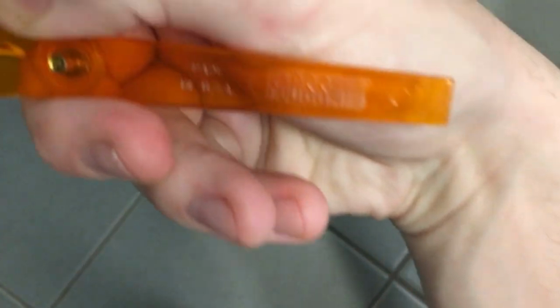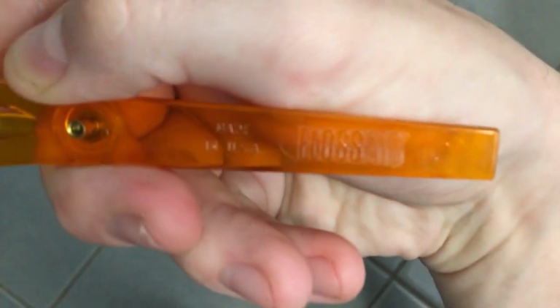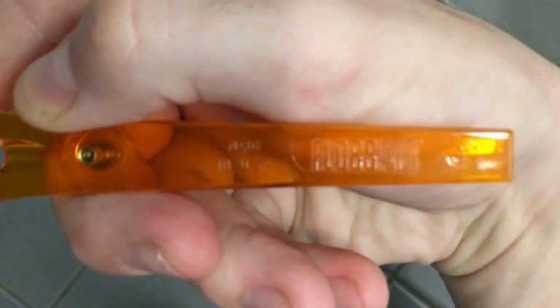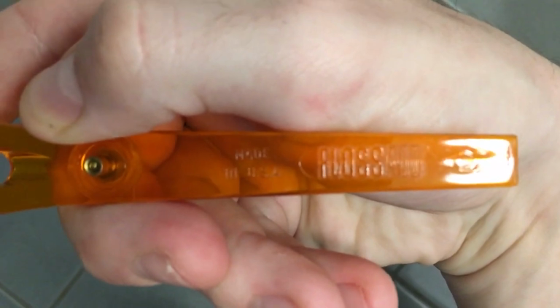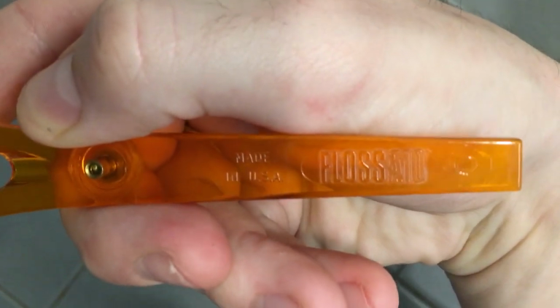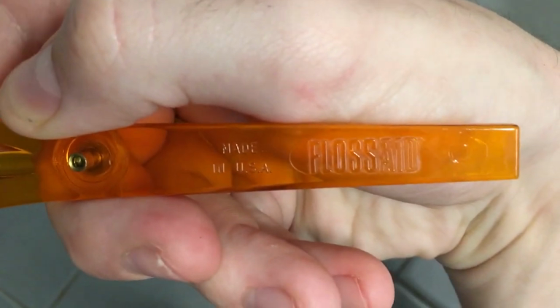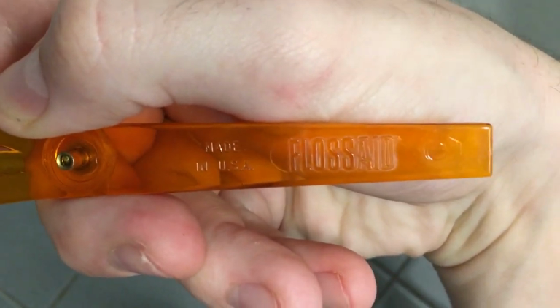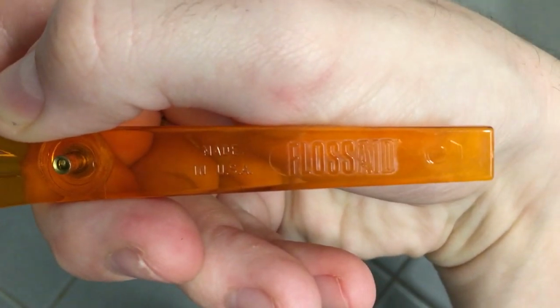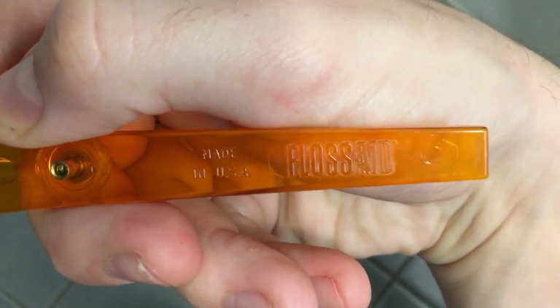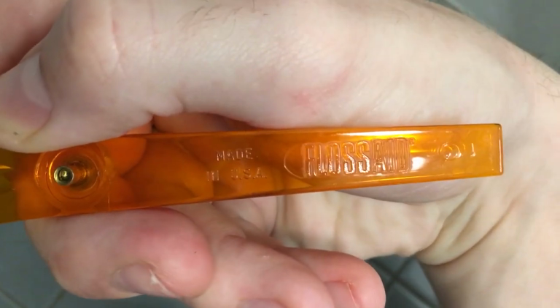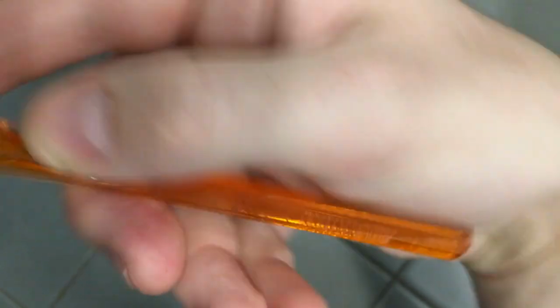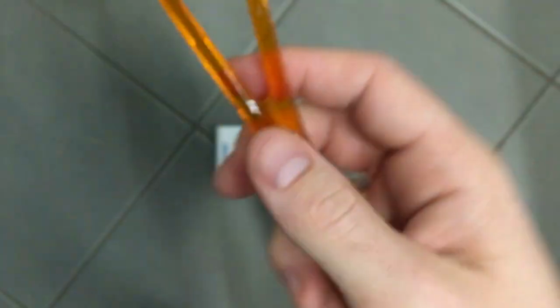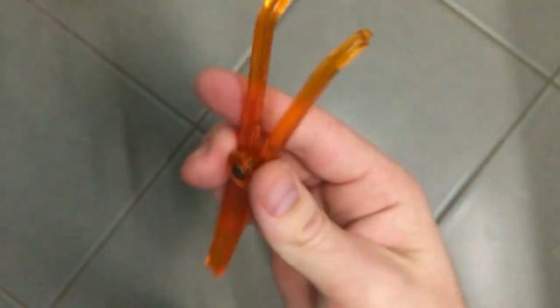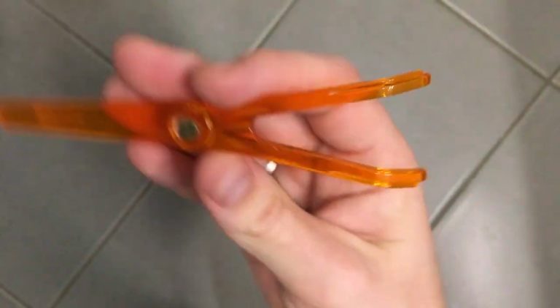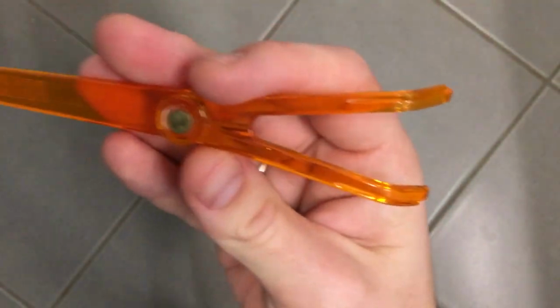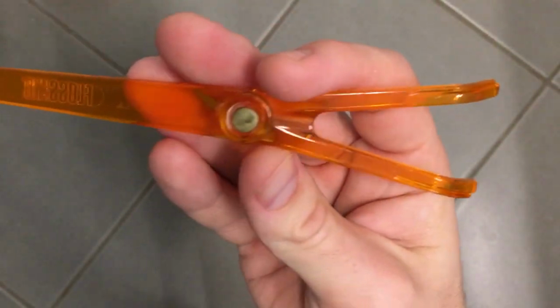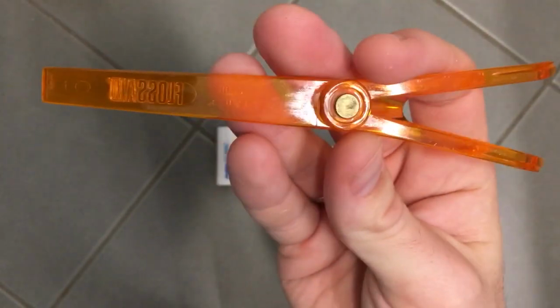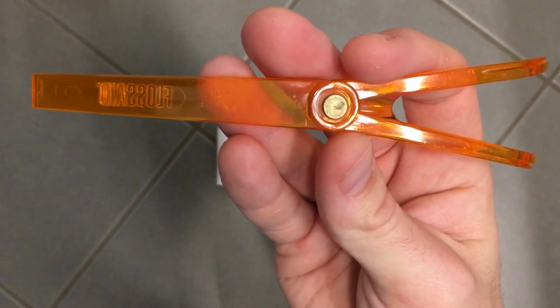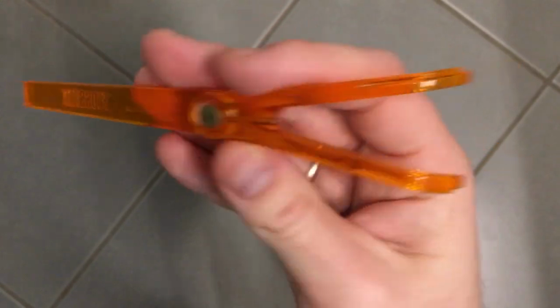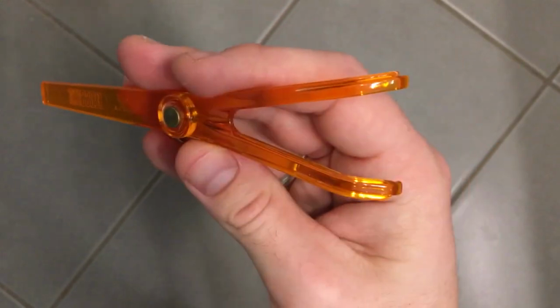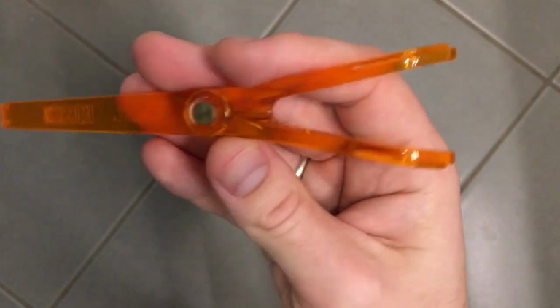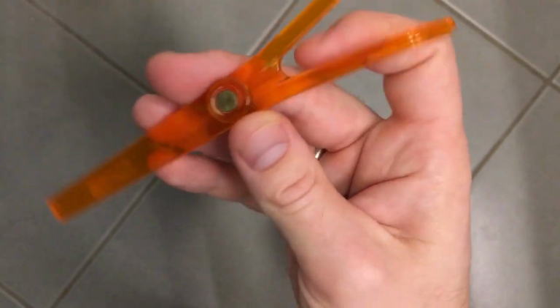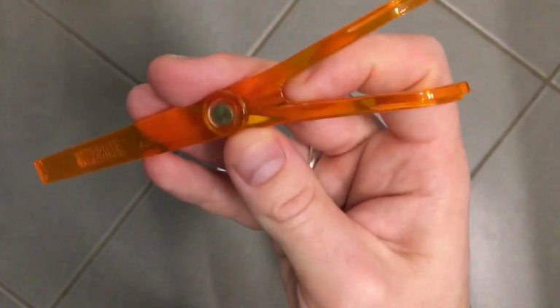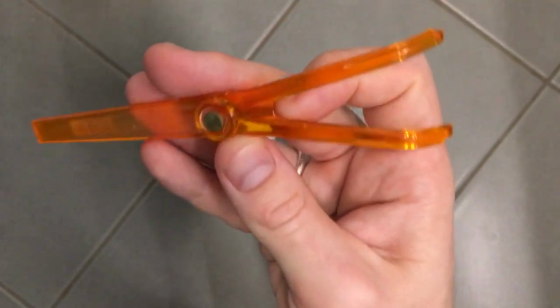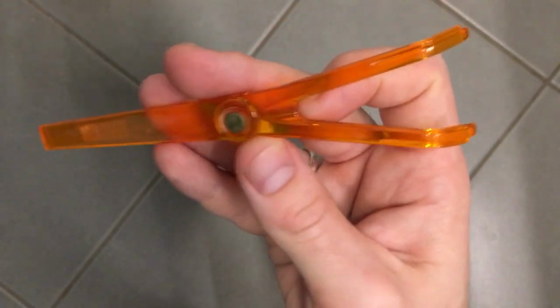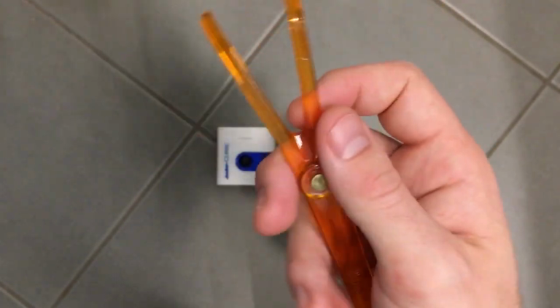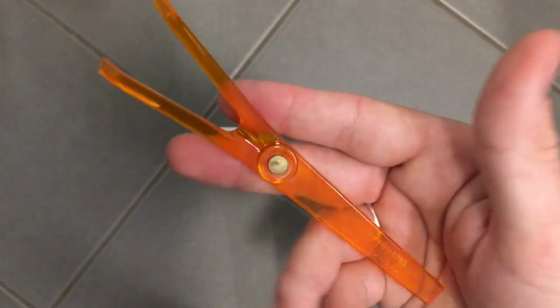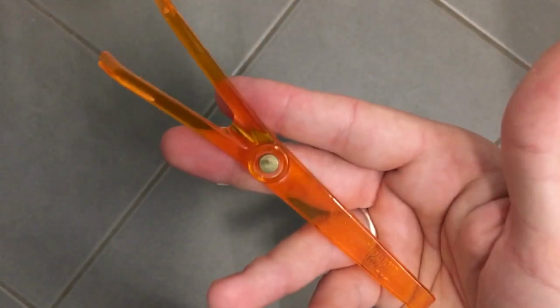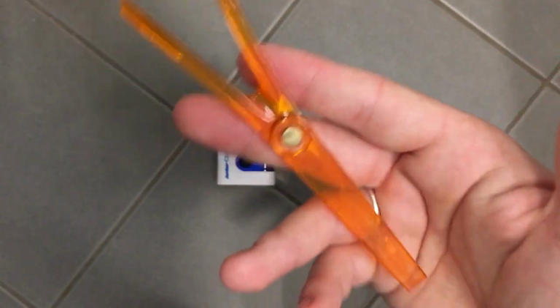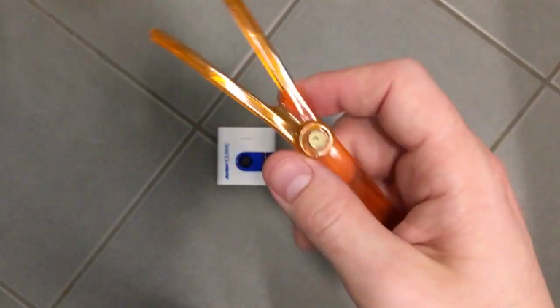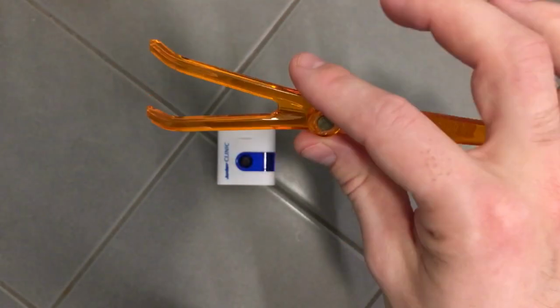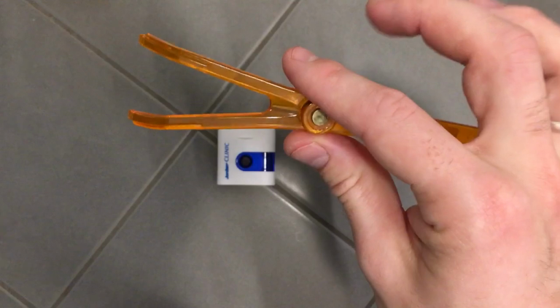It is the FlossAid device. You're probably more familiar with this one over in the States than we are here in Norway, because you can't find these types of devices here anymore.